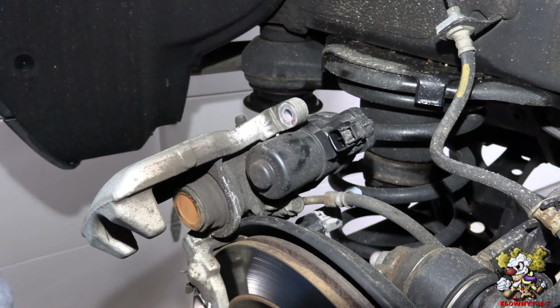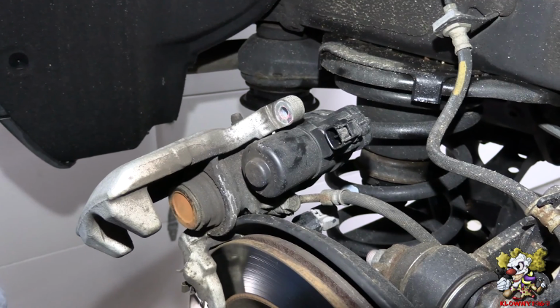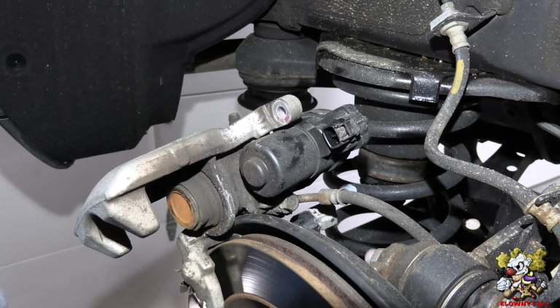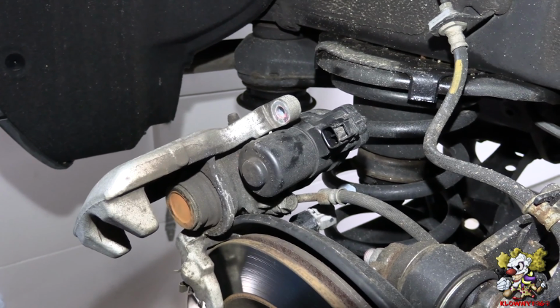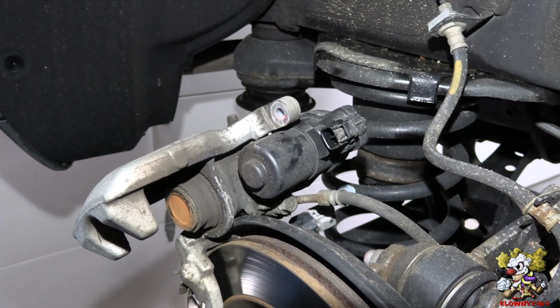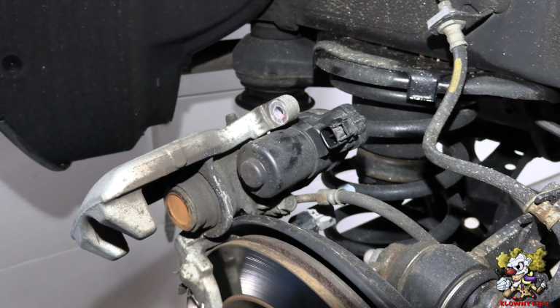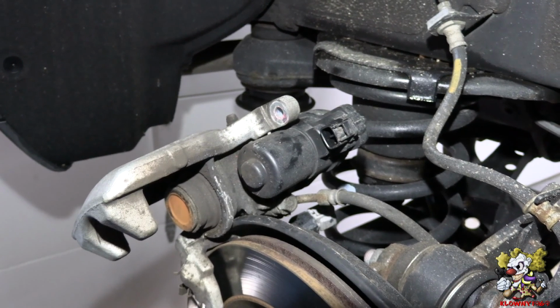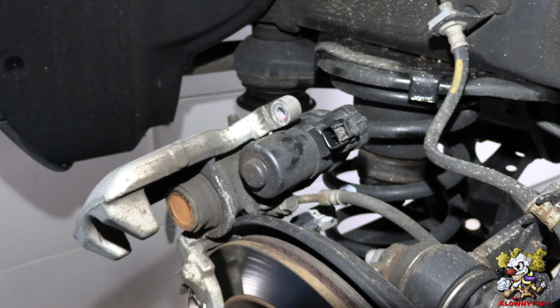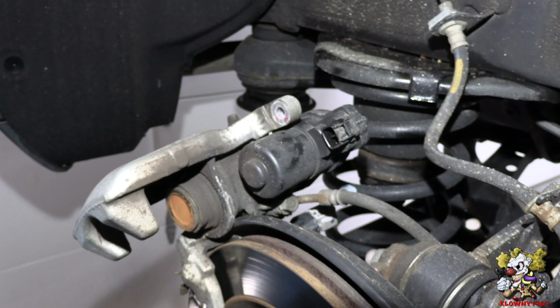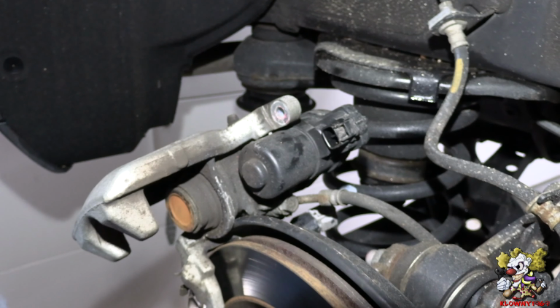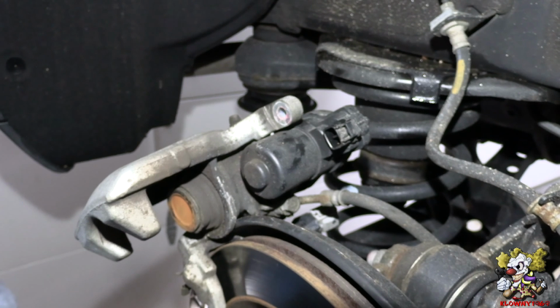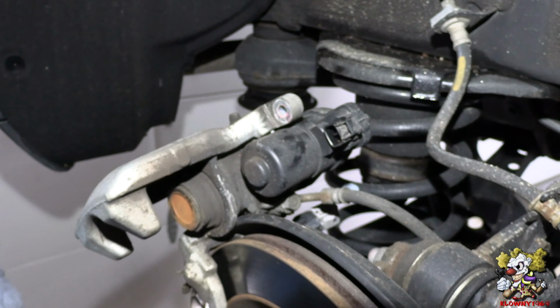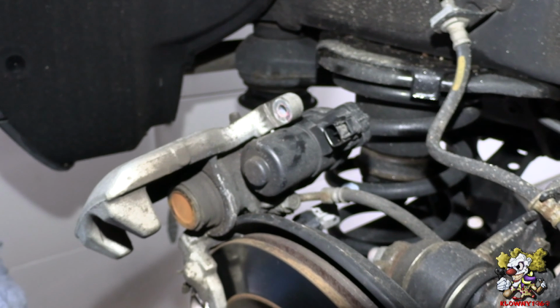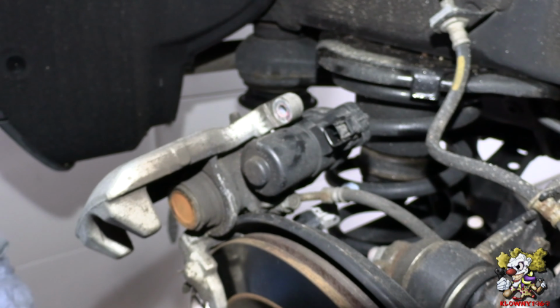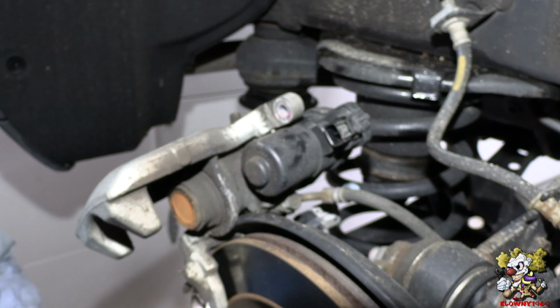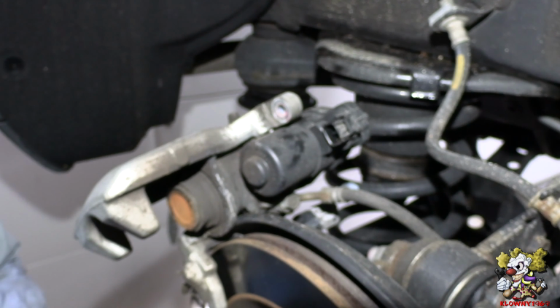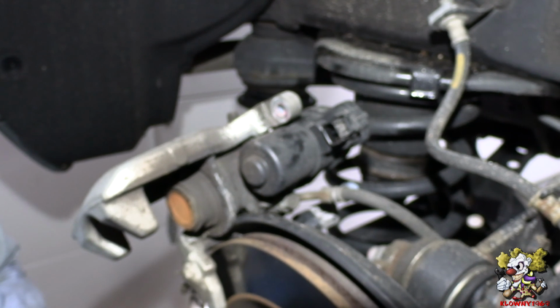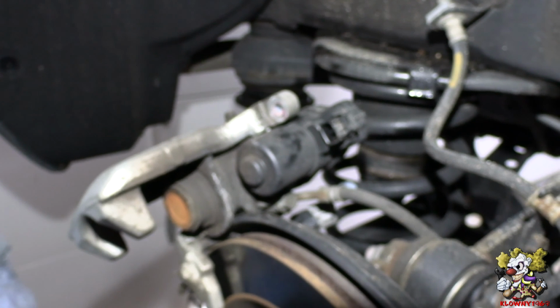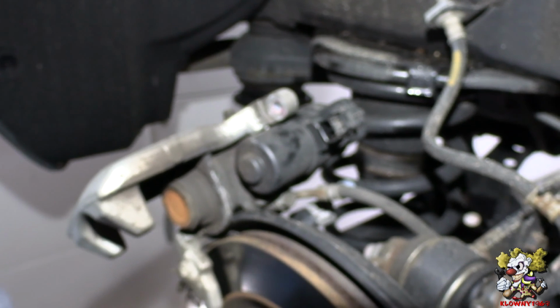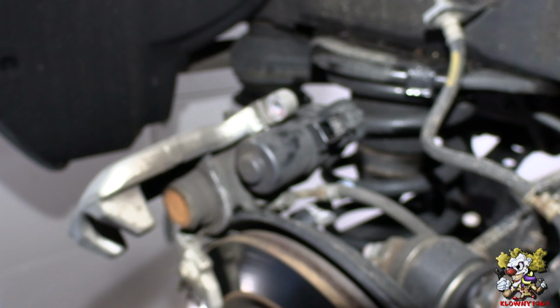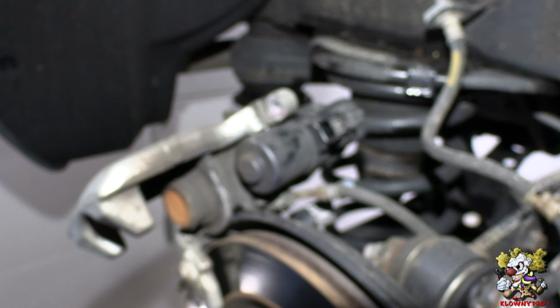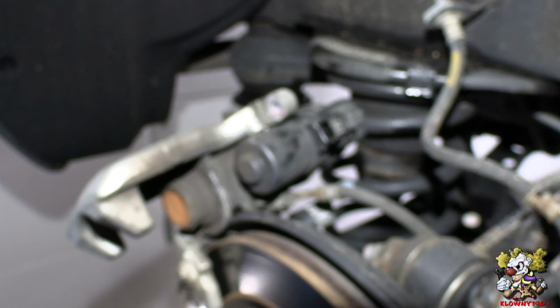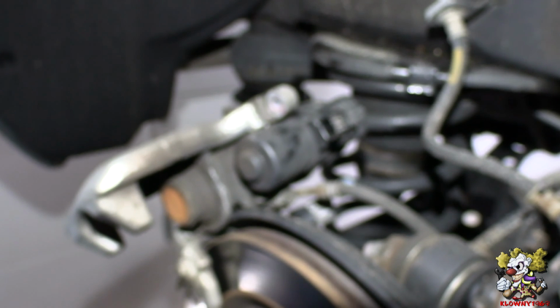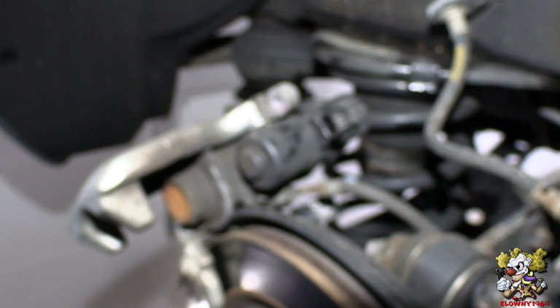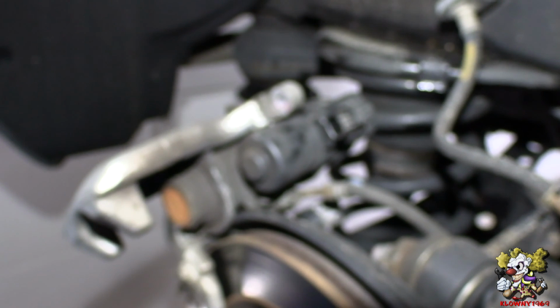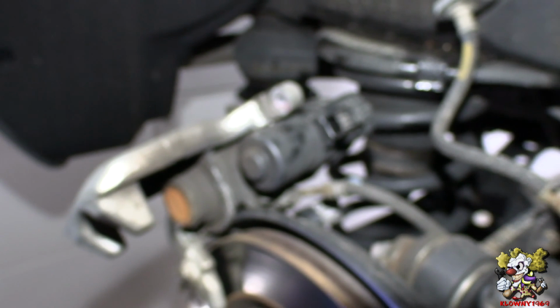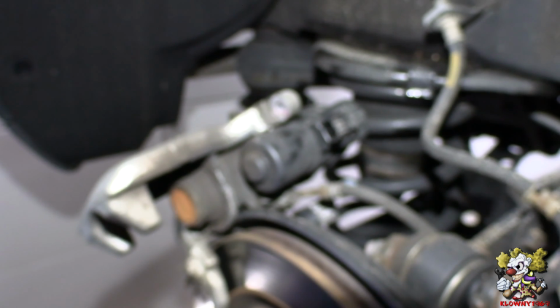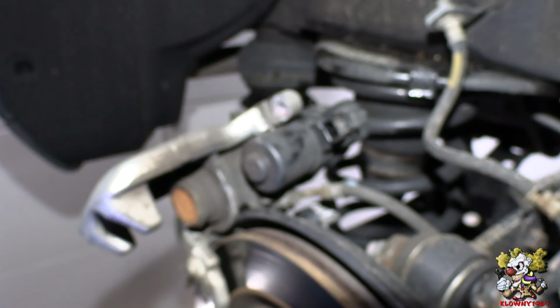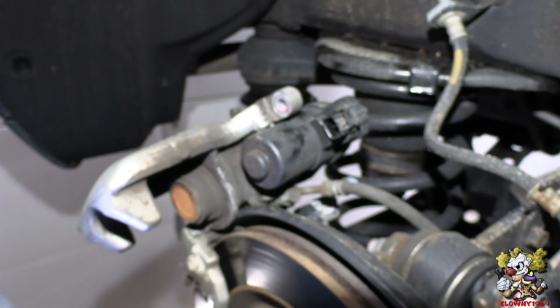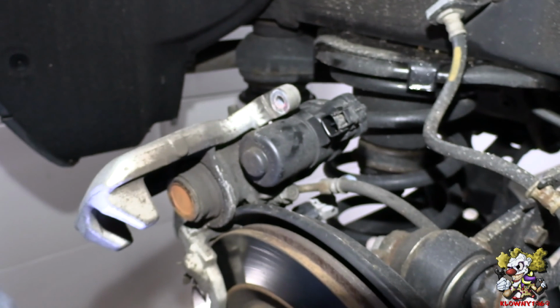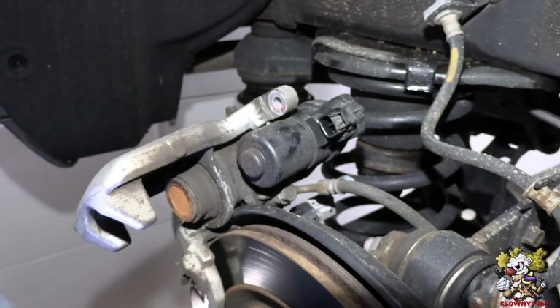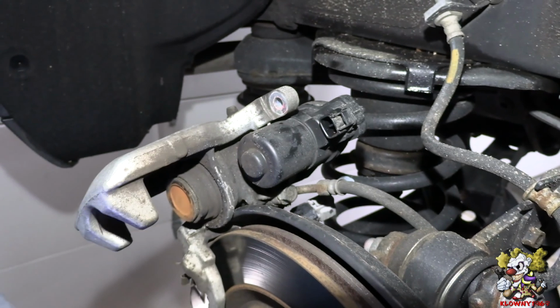There's also some cars that have a way to do it from inside the car, where you hit the electronic parking brake a couple of times and you shut the car on and off a couple of times. But each car is done differently when it comes to that.